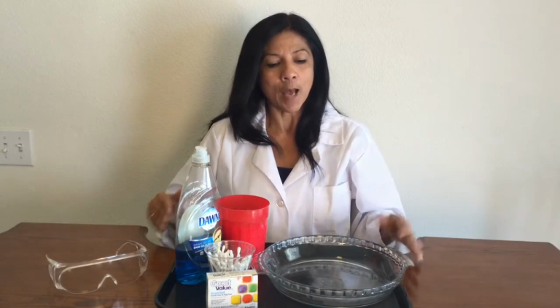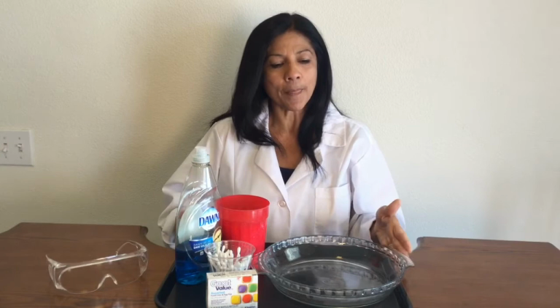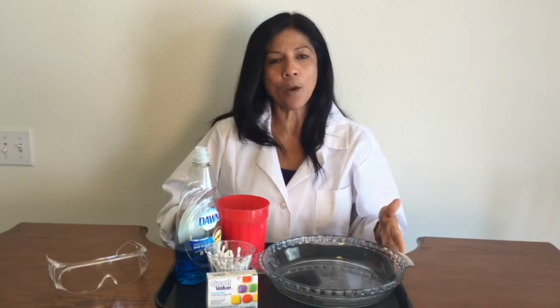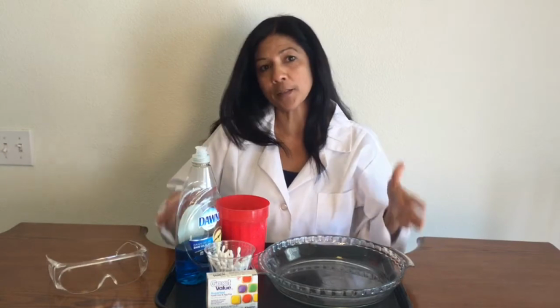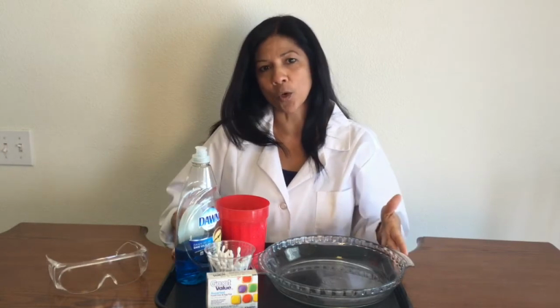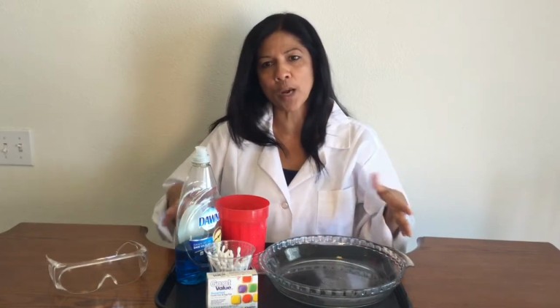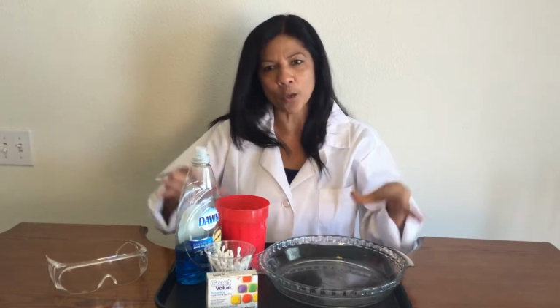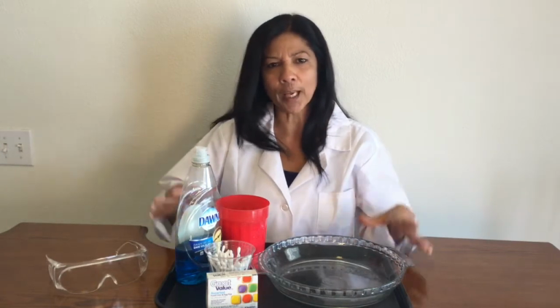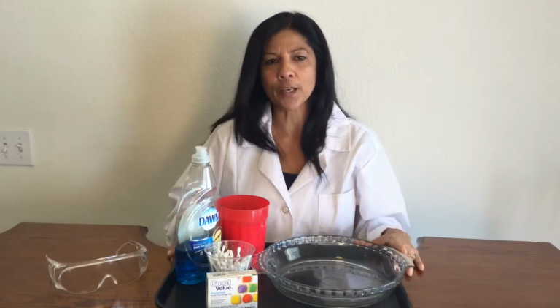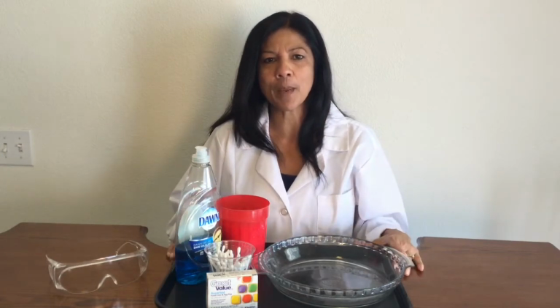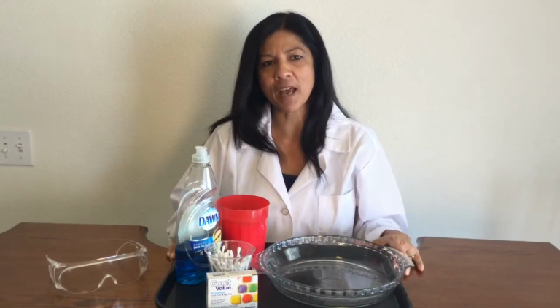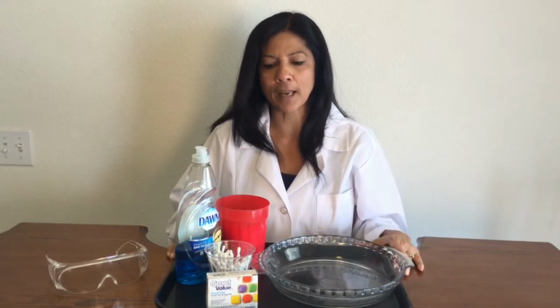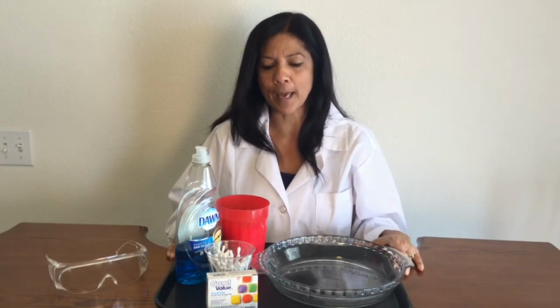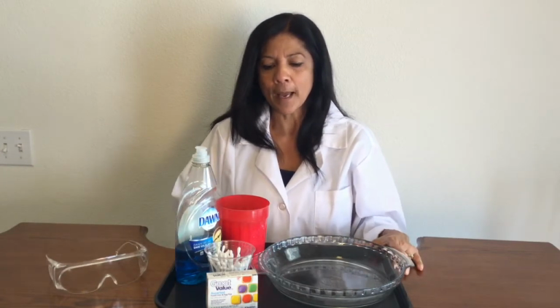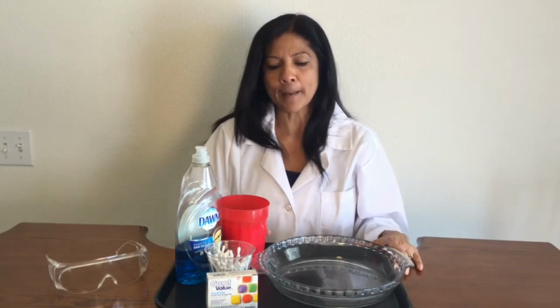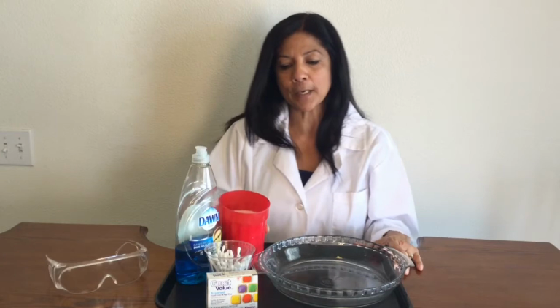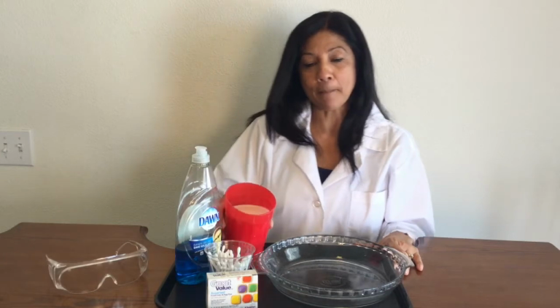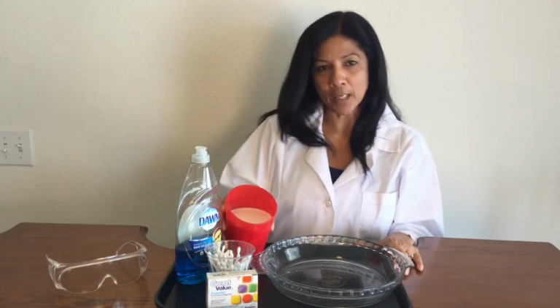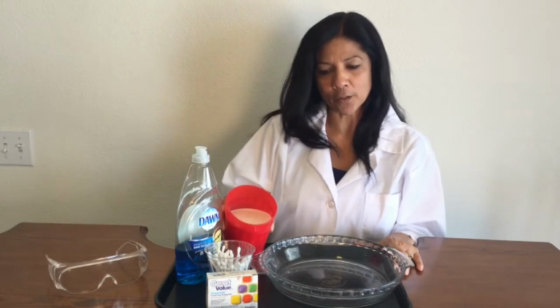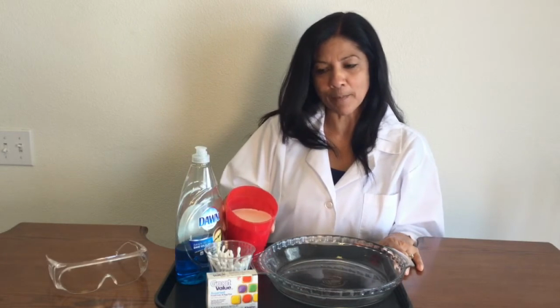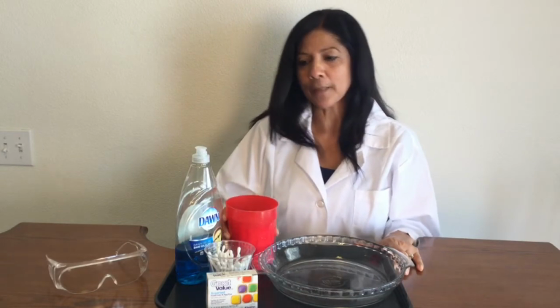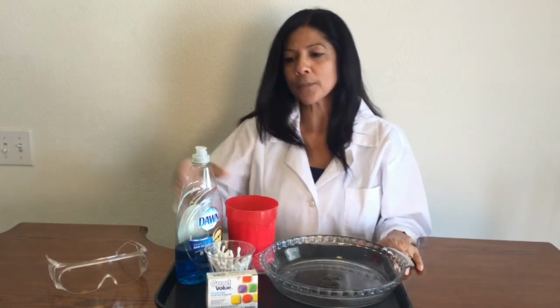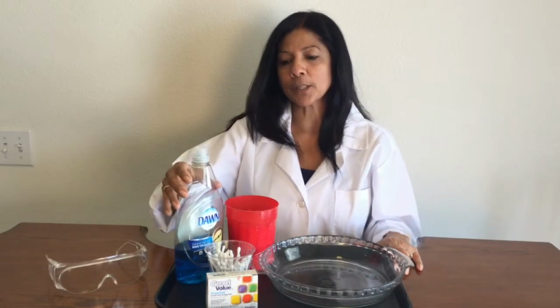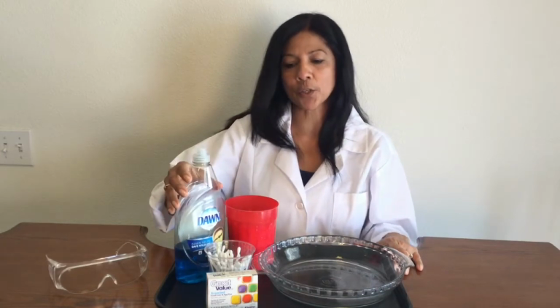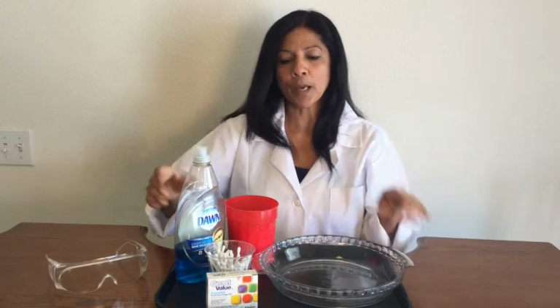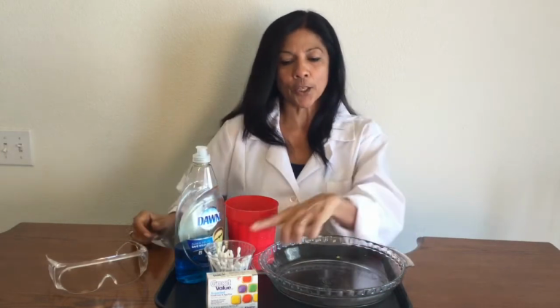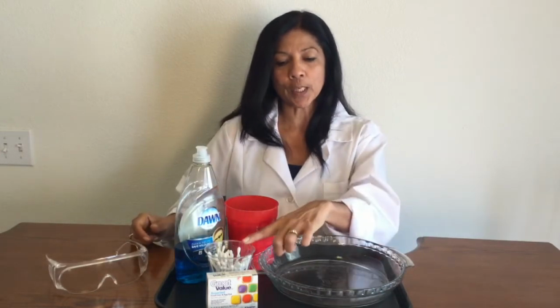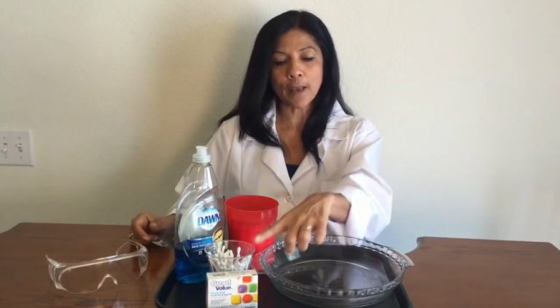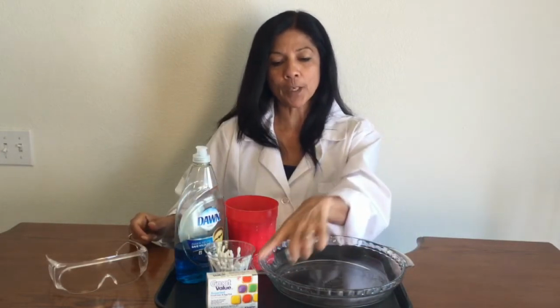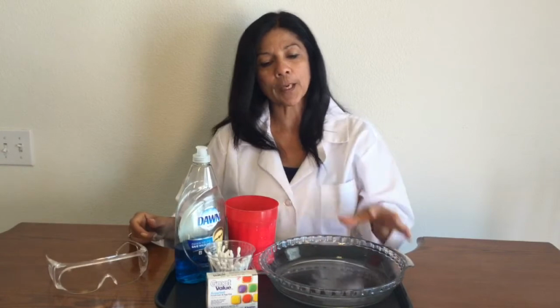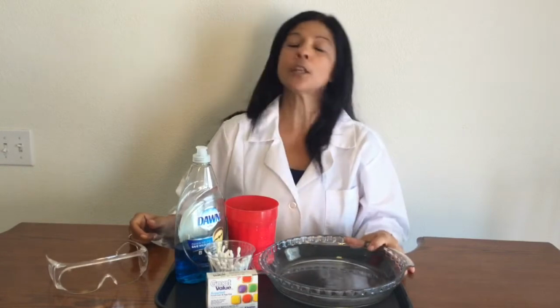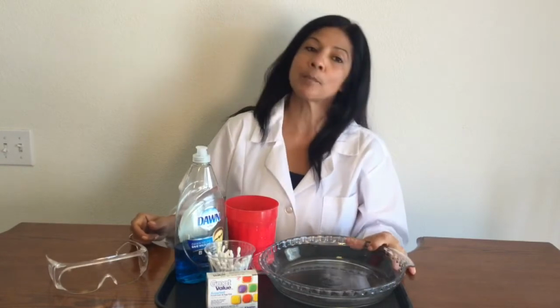The one thing you want is a work tray or a work area, so if you make a mess it's not too bad. You need some milk, some dish soap, Q-tips, food coloring, and then you need a bowl.